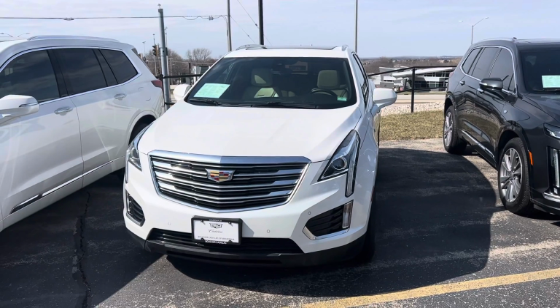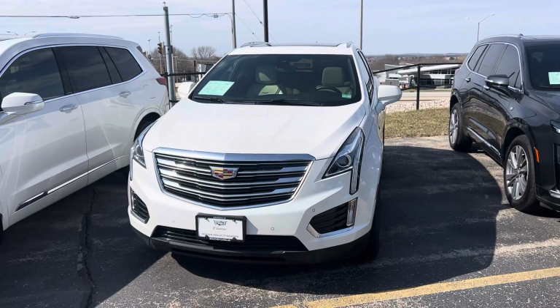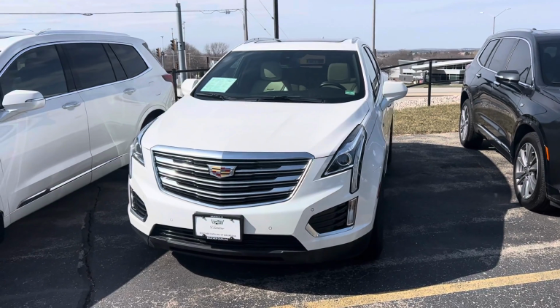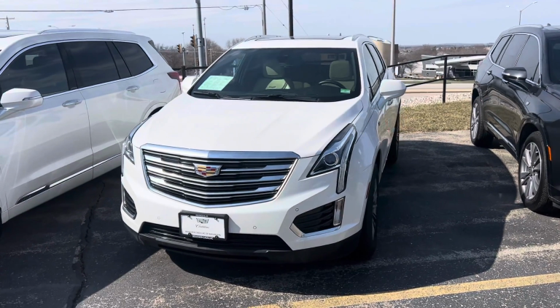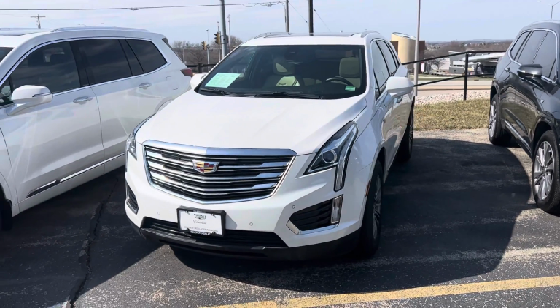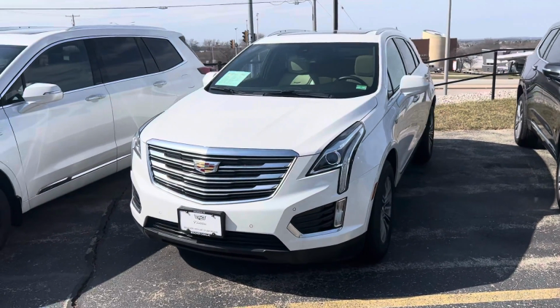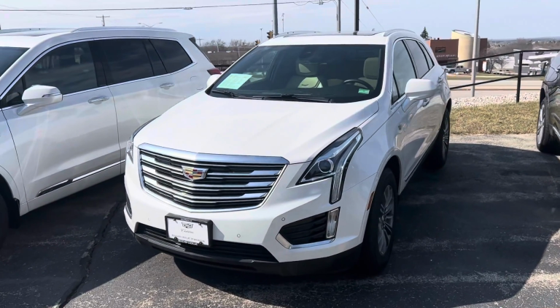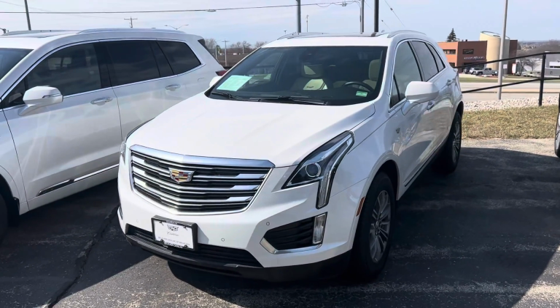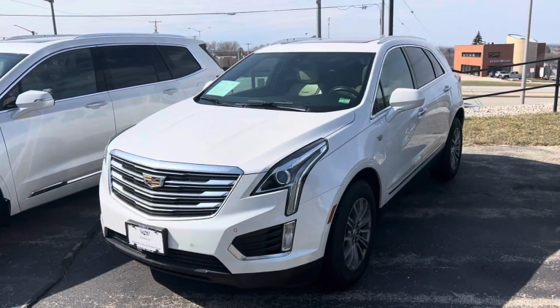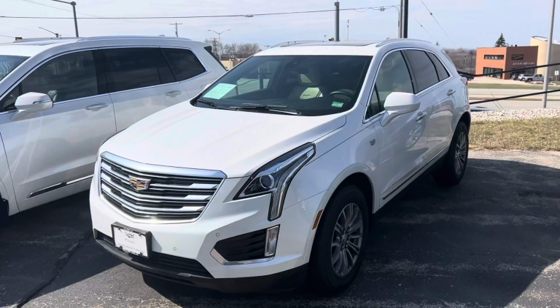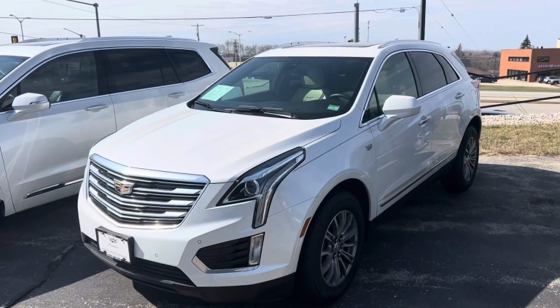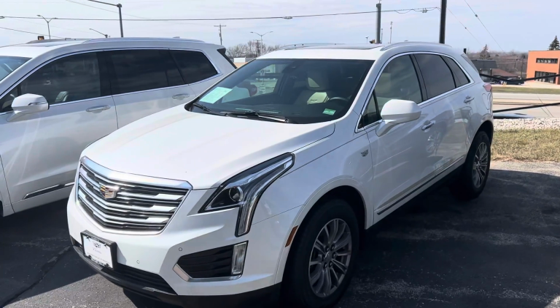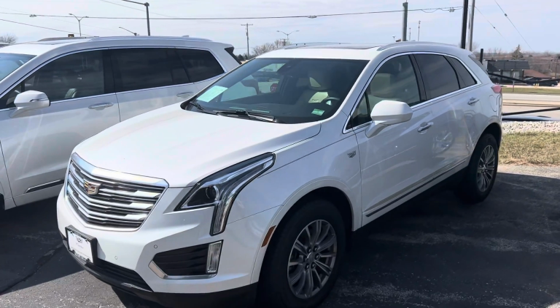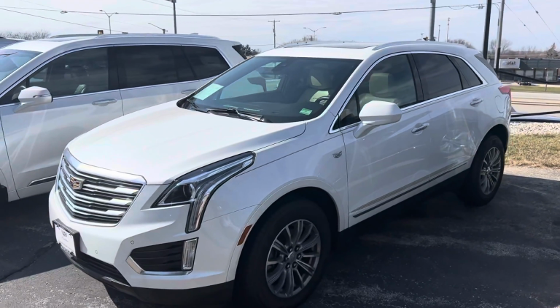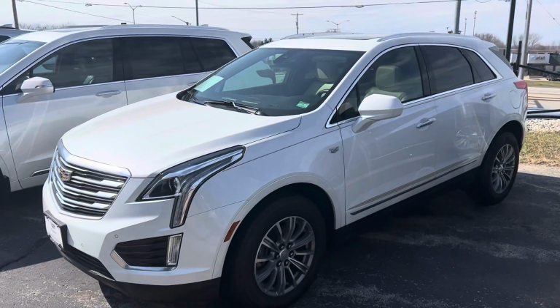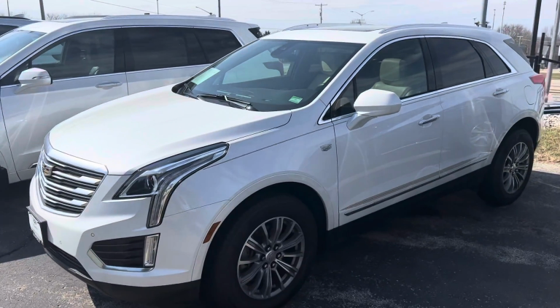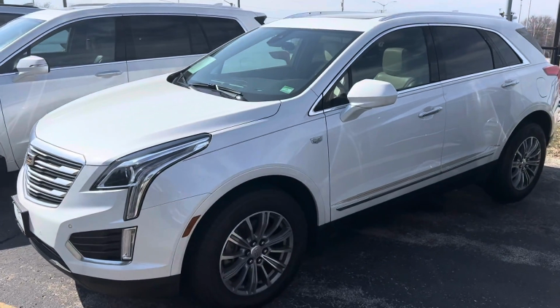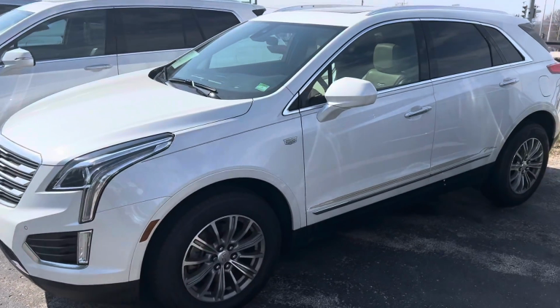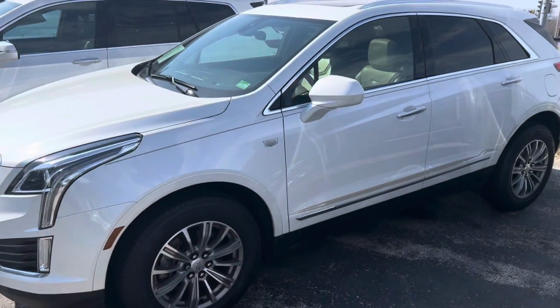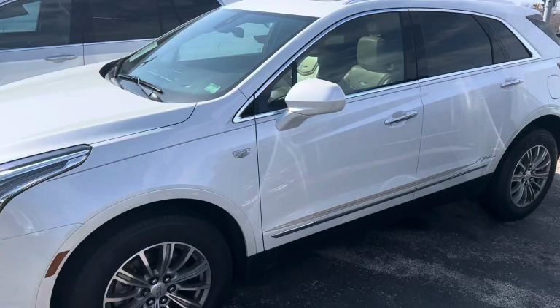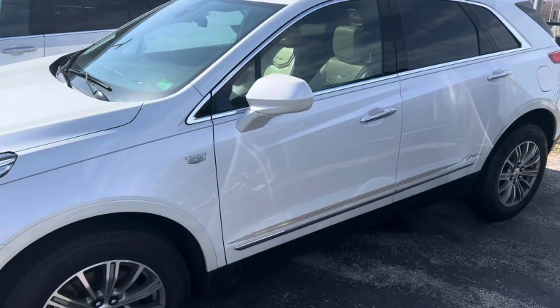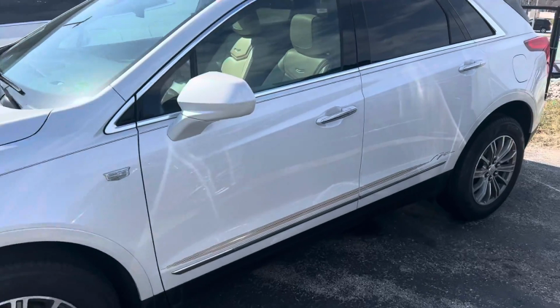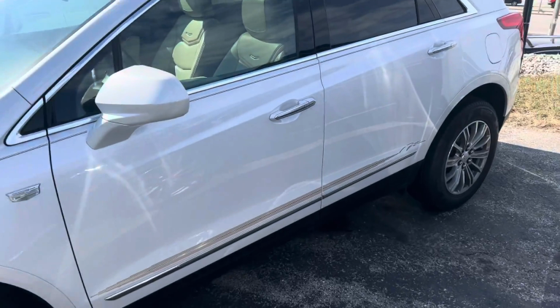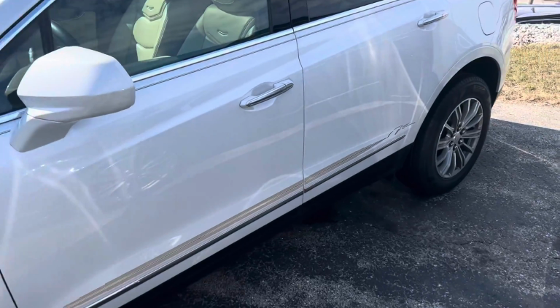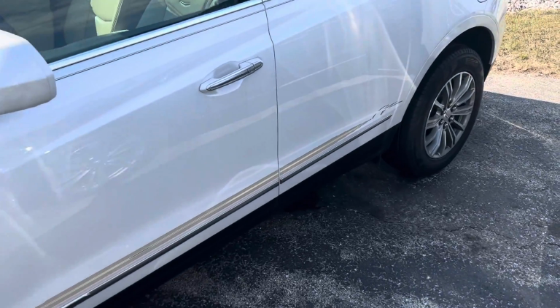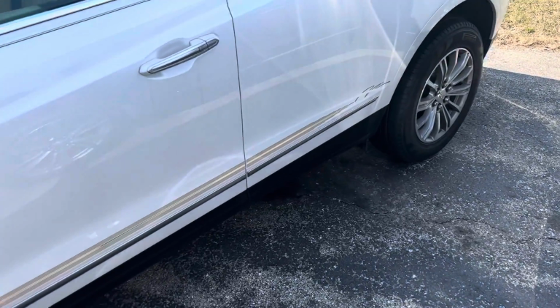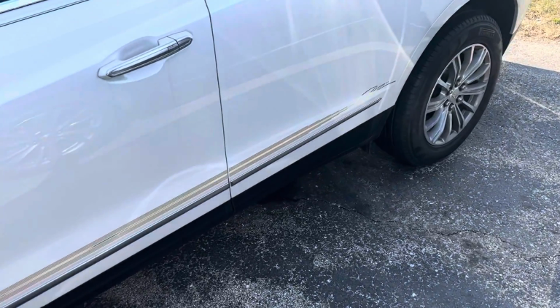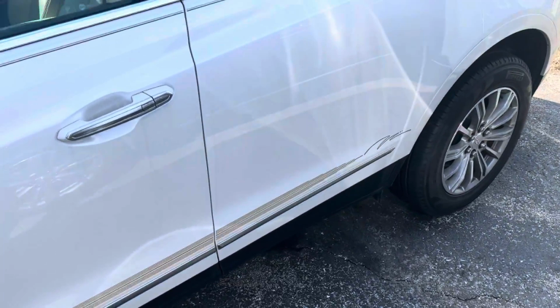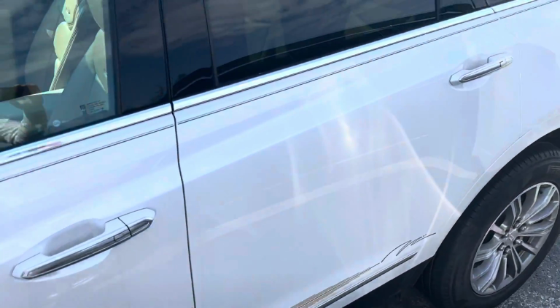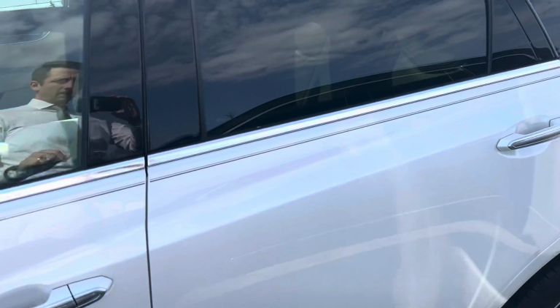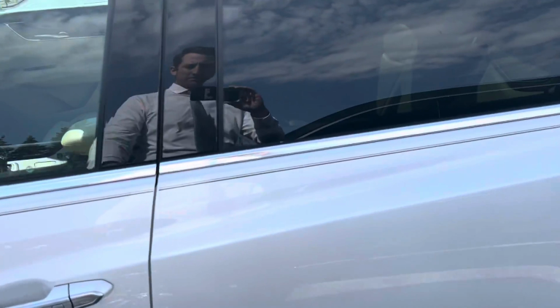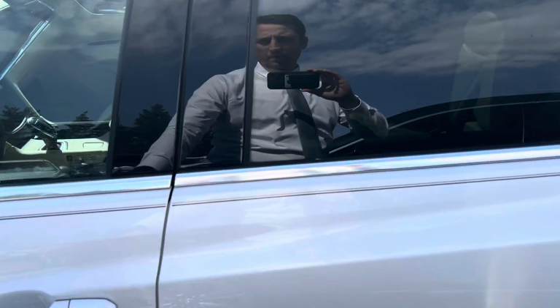Hi Steve, my name is Ryan from Boucher Cadillac. I wanted to give you a closer look at the 2017 Cadillac XT5 that you inquired on. This one's in the crystal white, it is the luxury trim, and has custom vinyl decals and a hand-painted pinstripe on it.